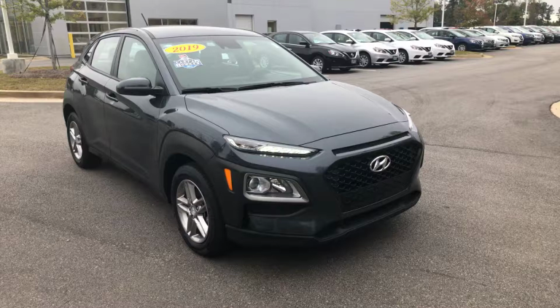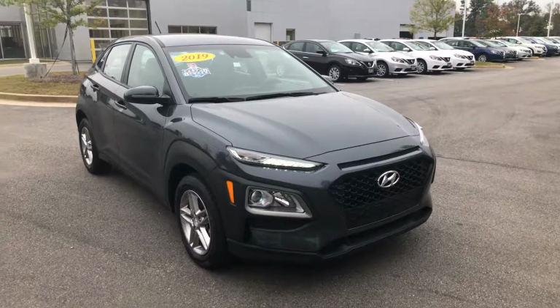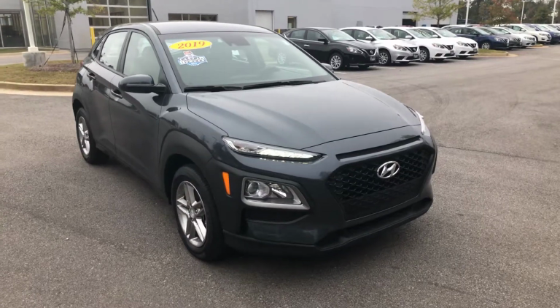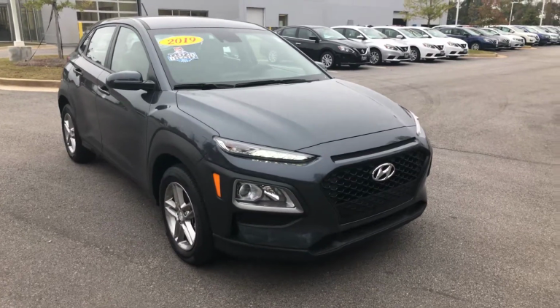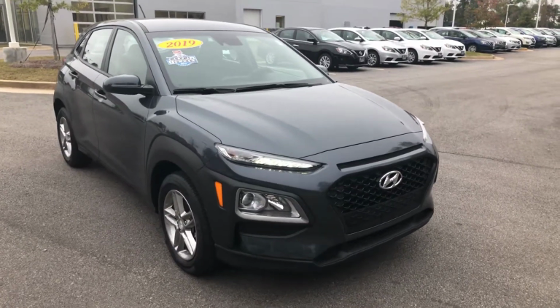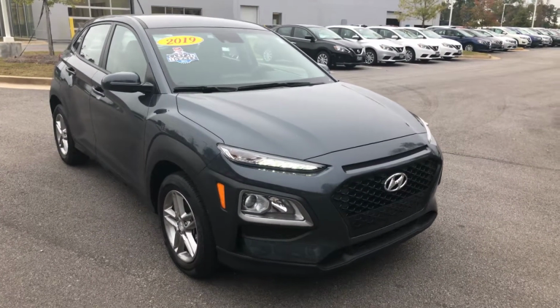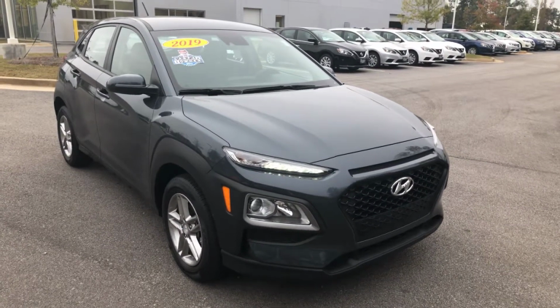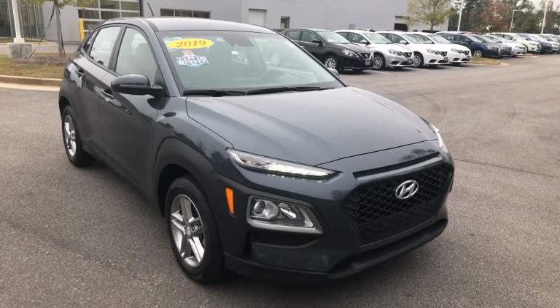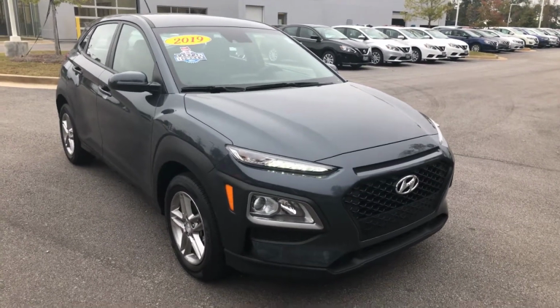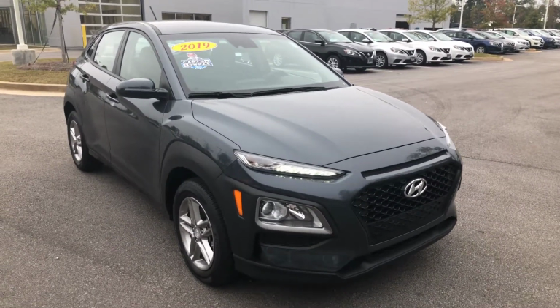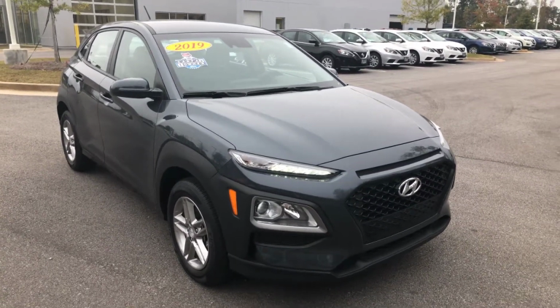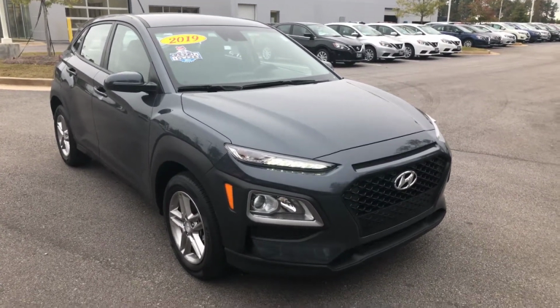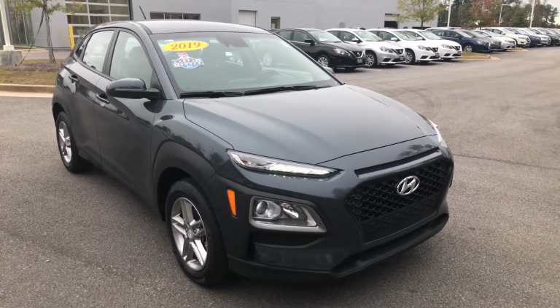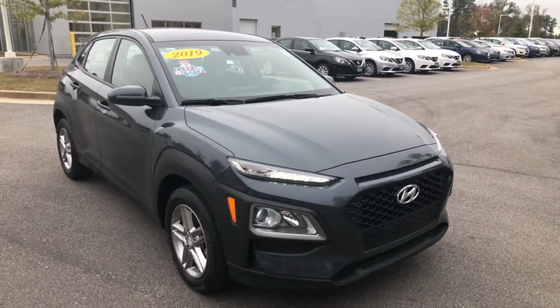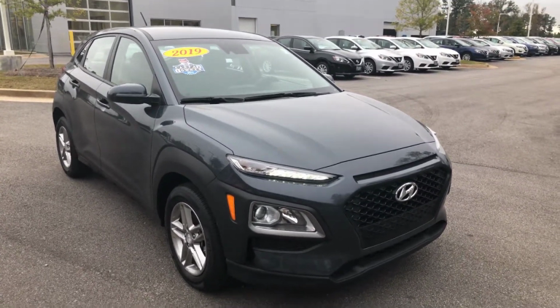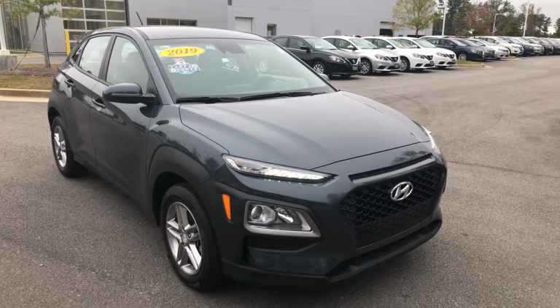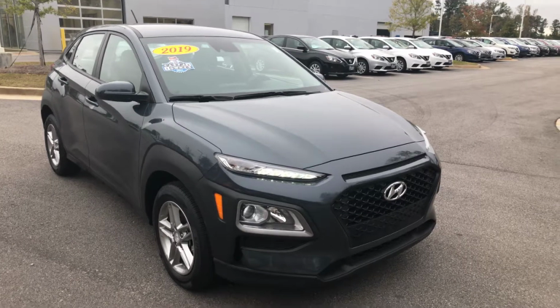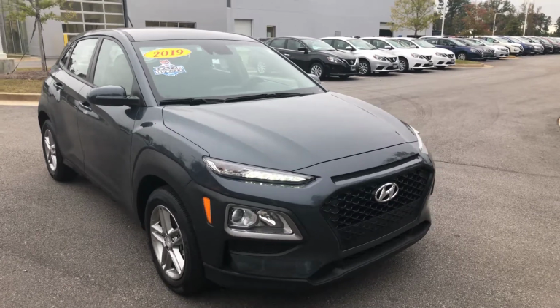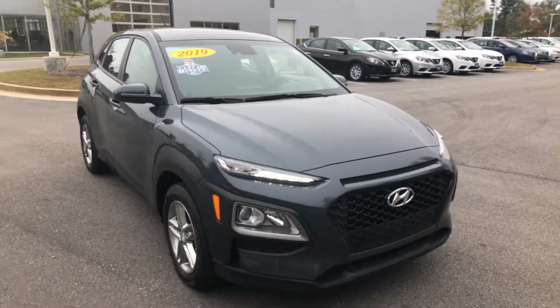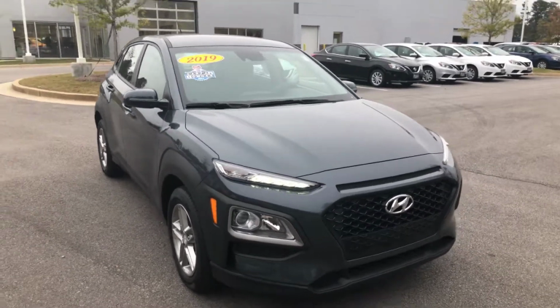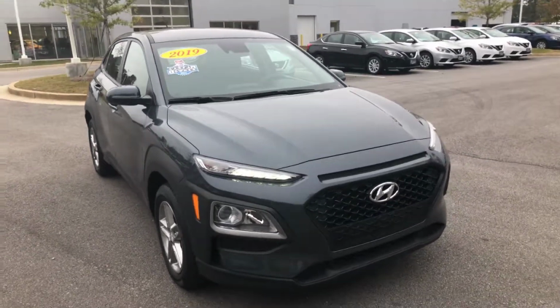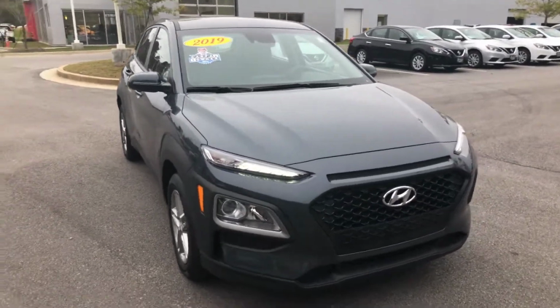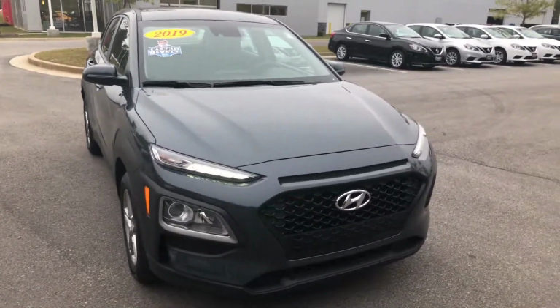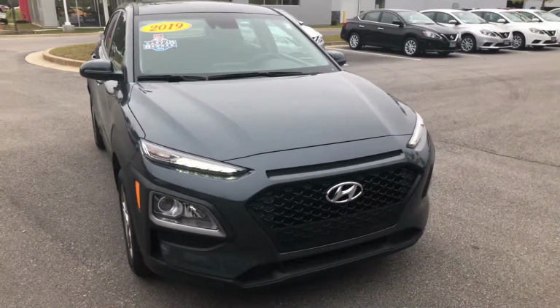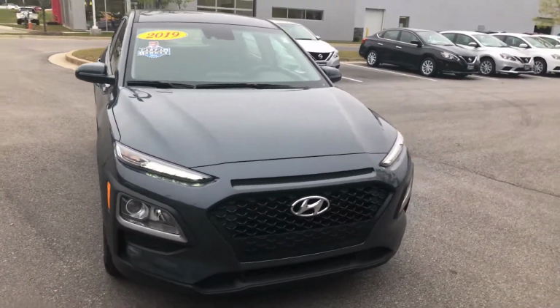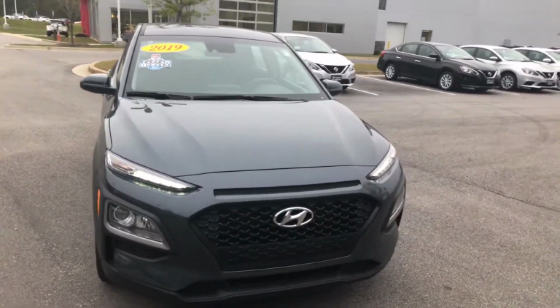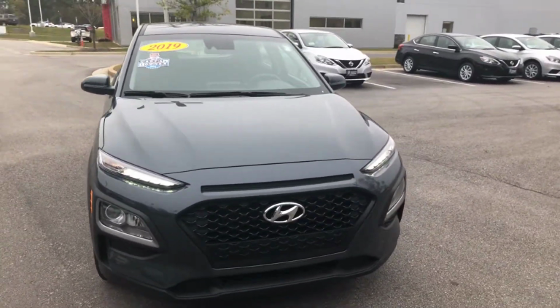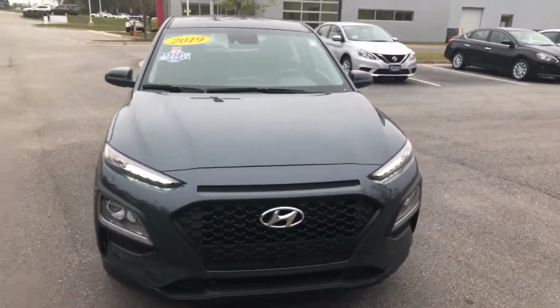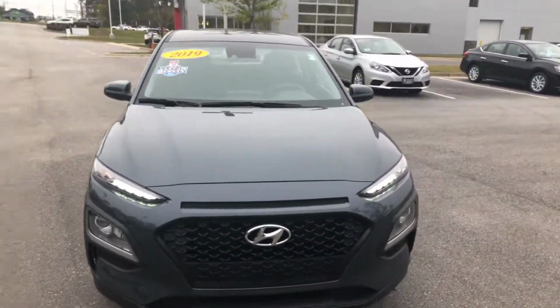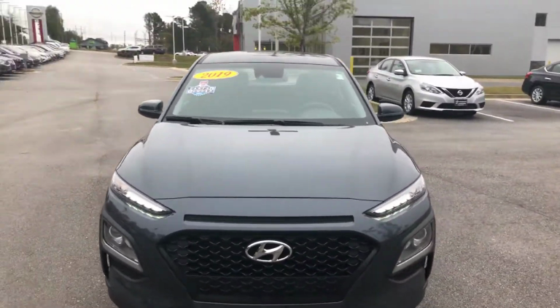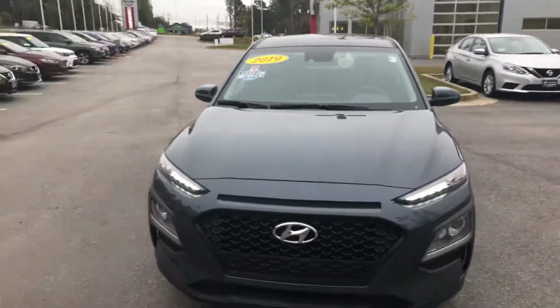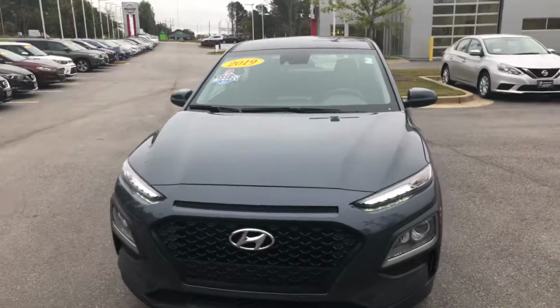Hey John, this is Drew Vadrine here at Nissan of LaGrange. I just wanted to shoot you a quick video of the 2019 Hyundai that you're interested in.